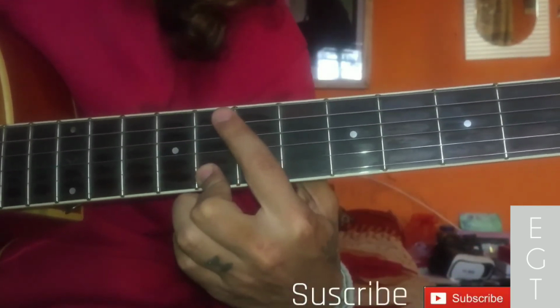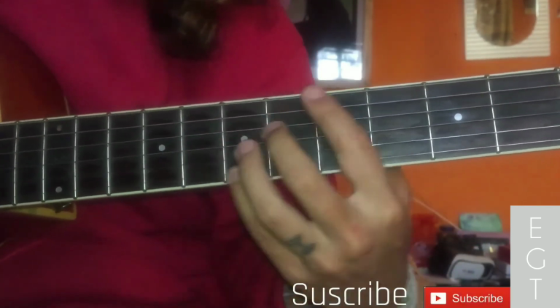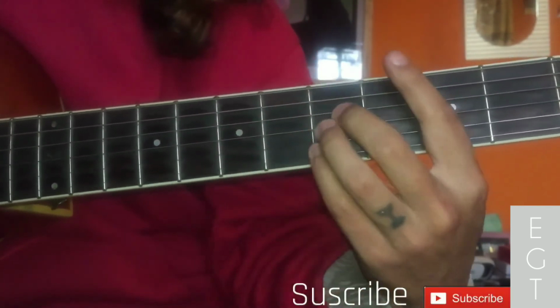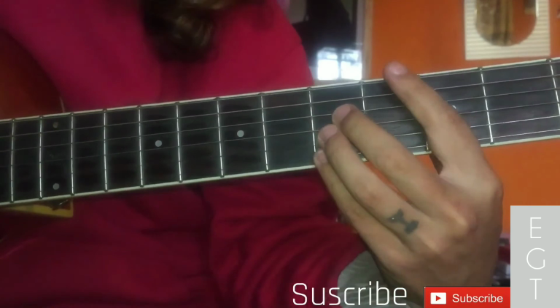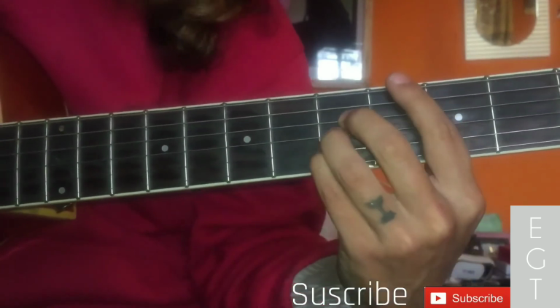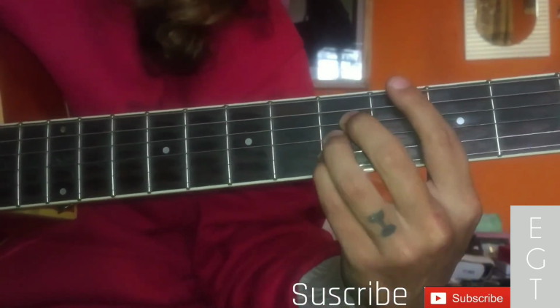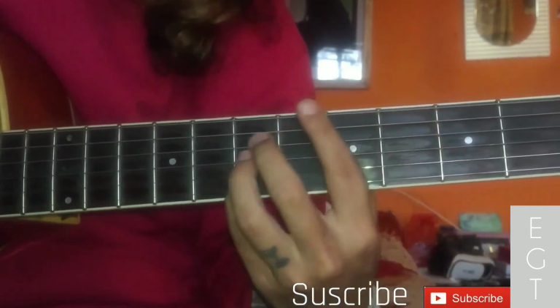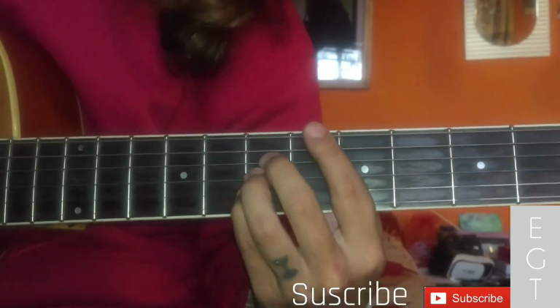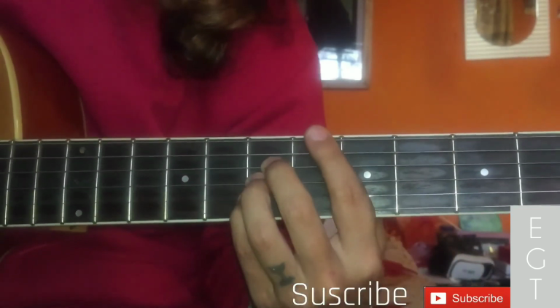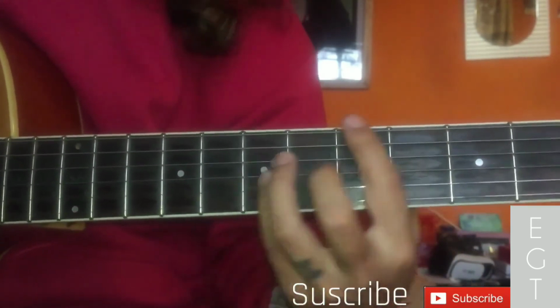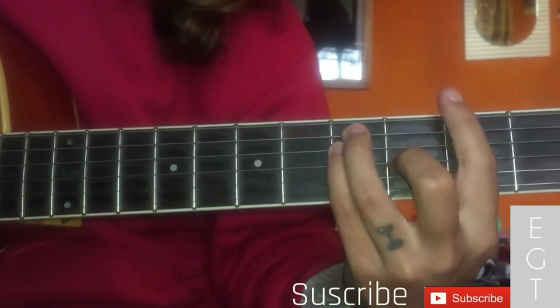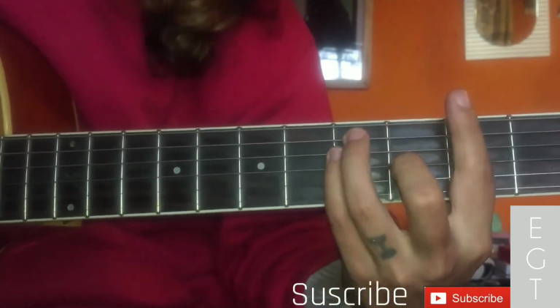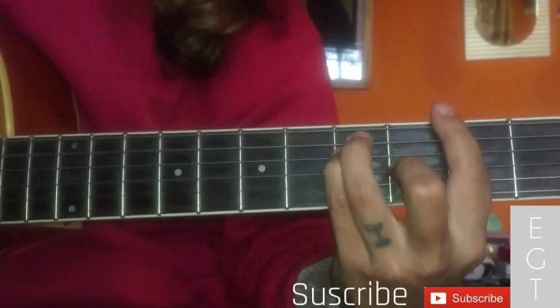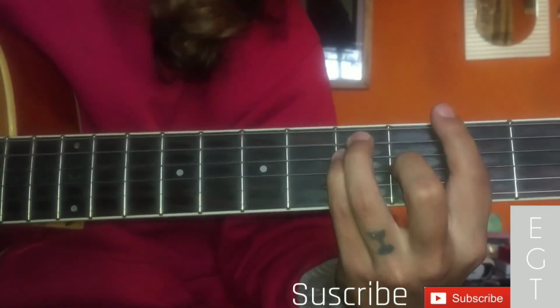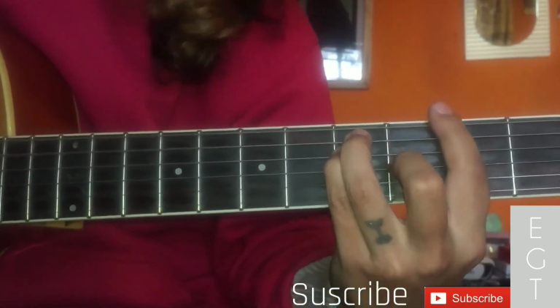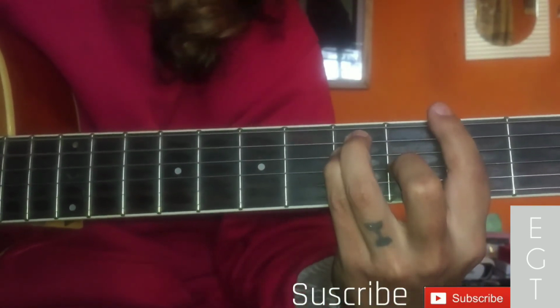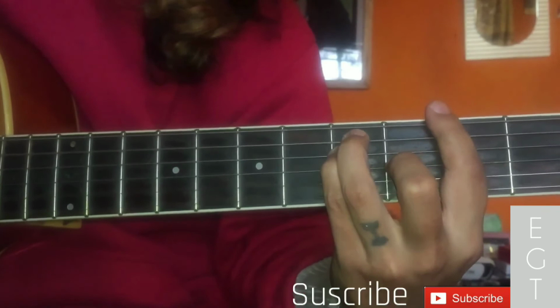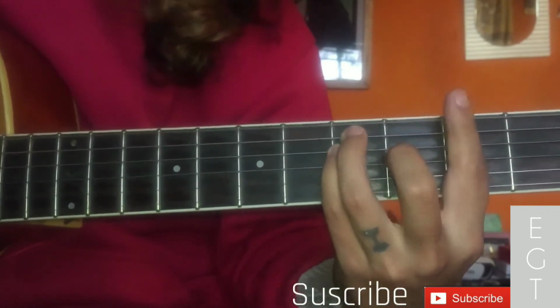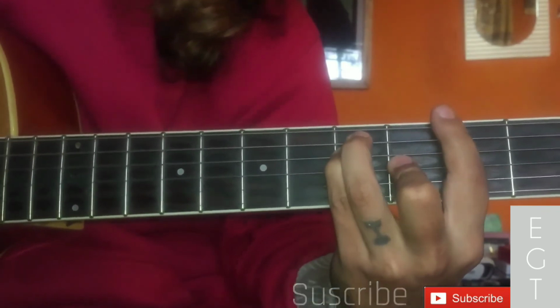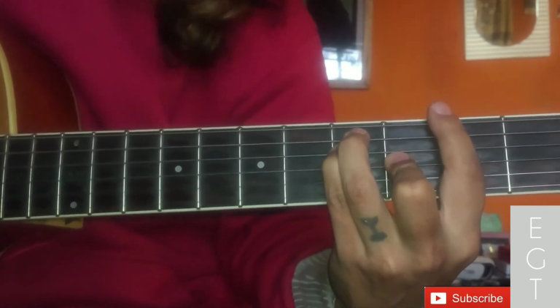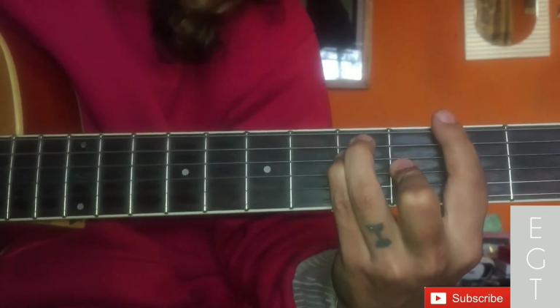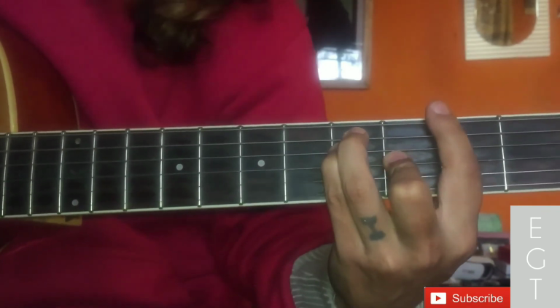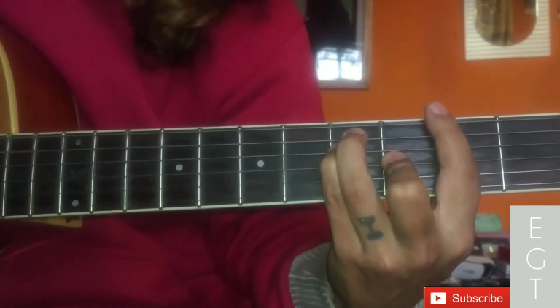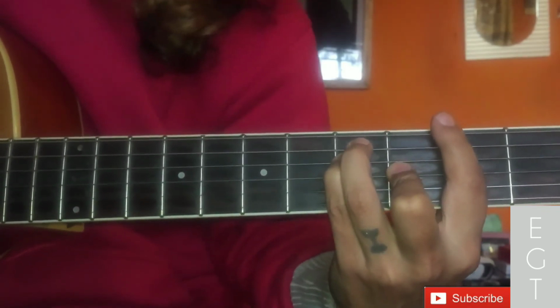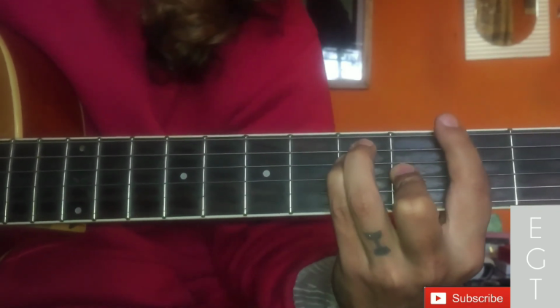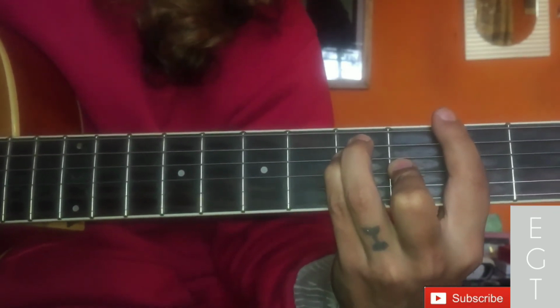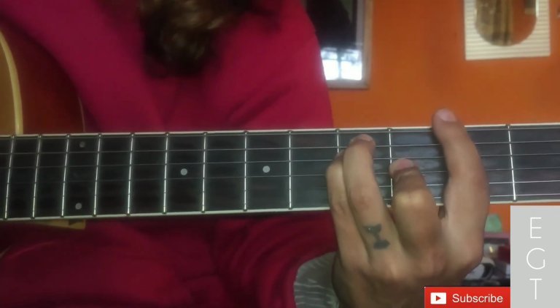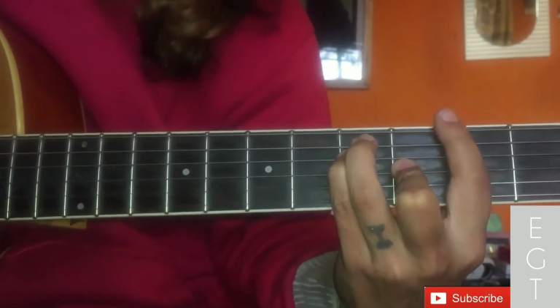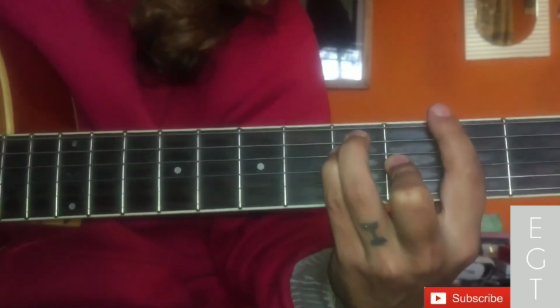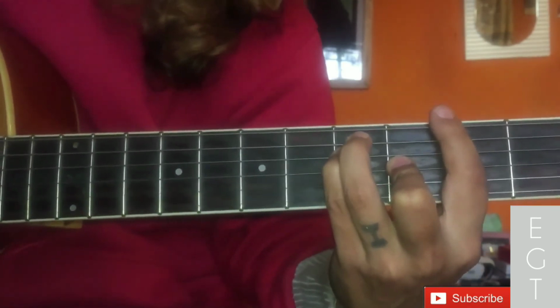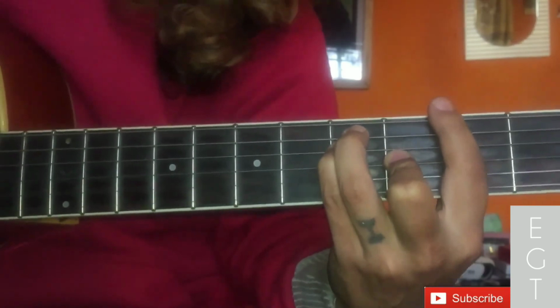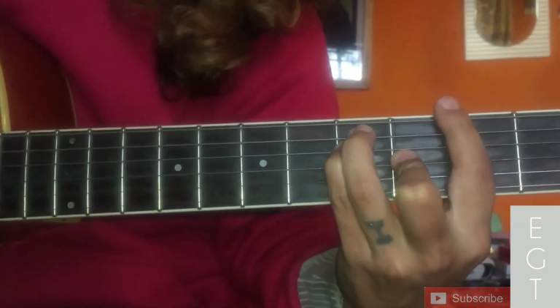Now see — back to G. So guys, that's all. If this helps you, please do subscribe and share. Thanks for watching. Peace.